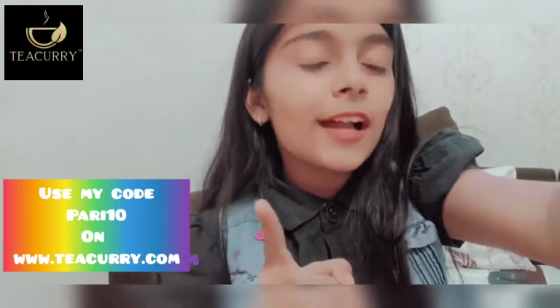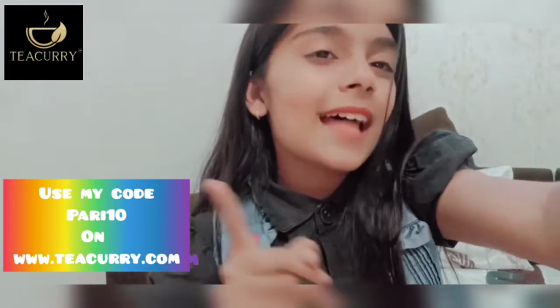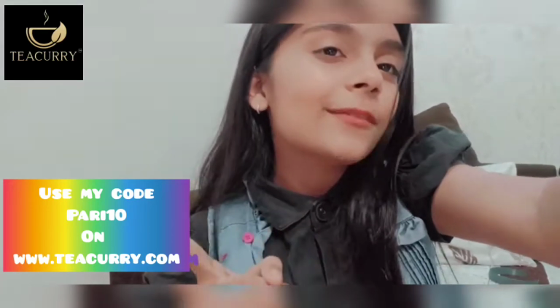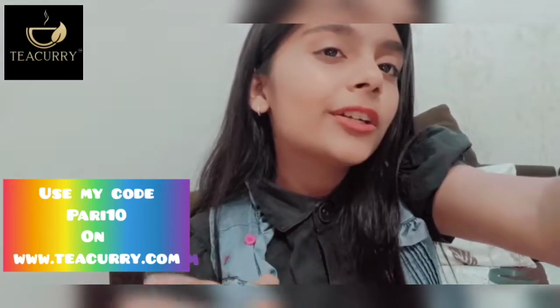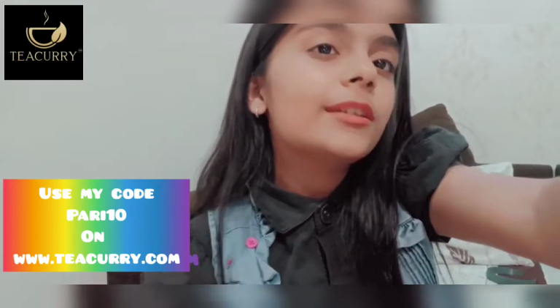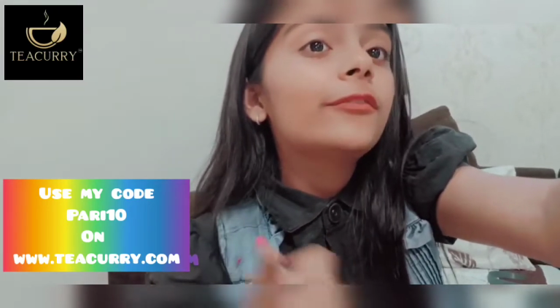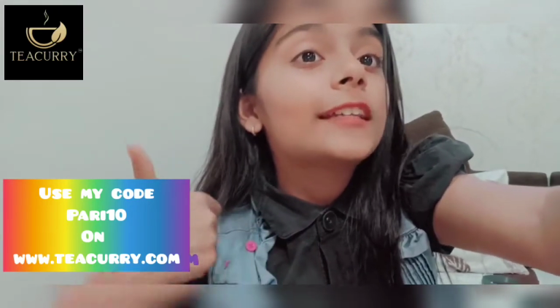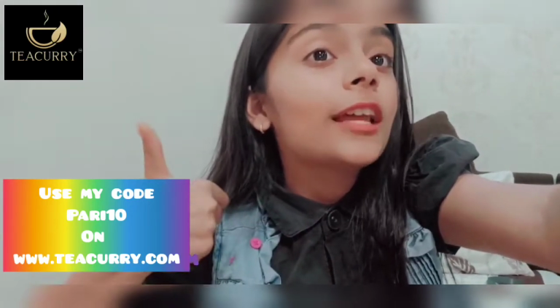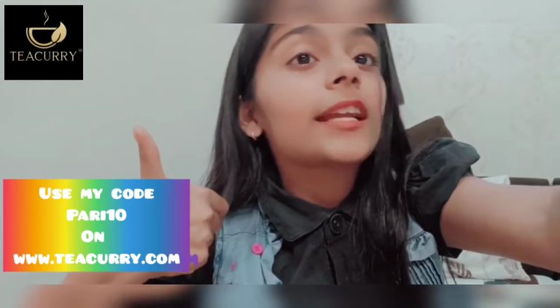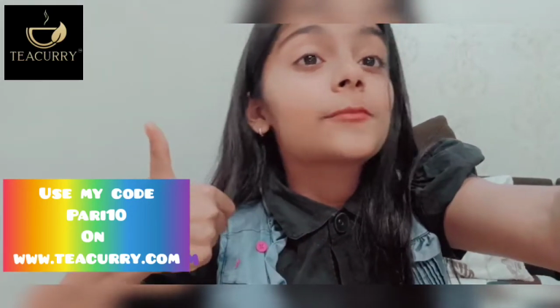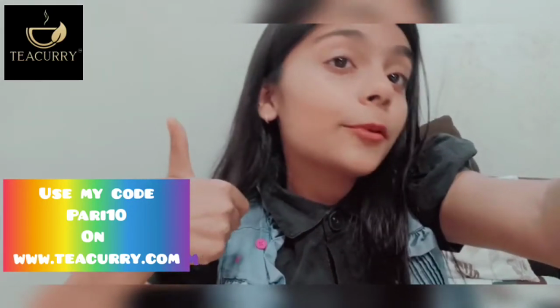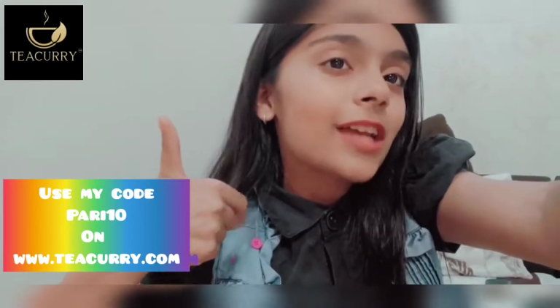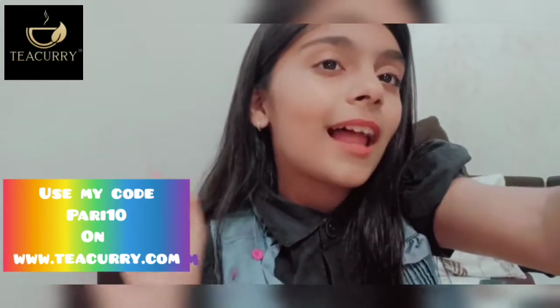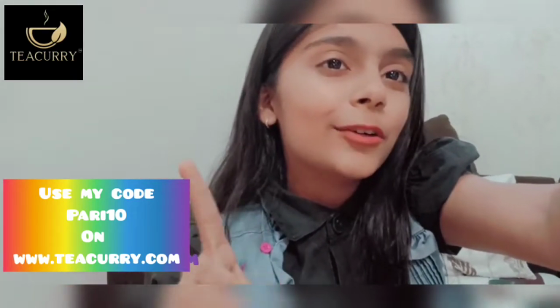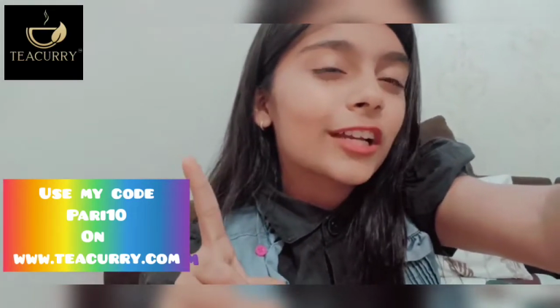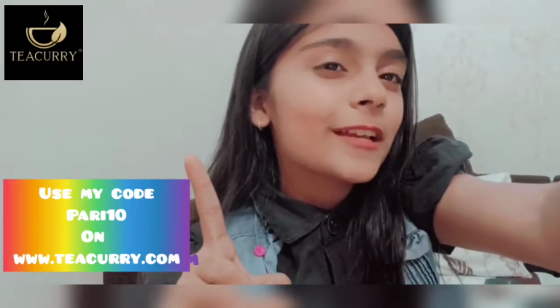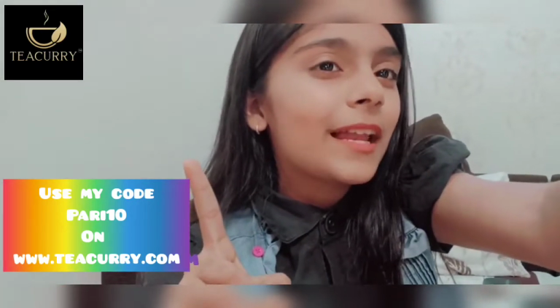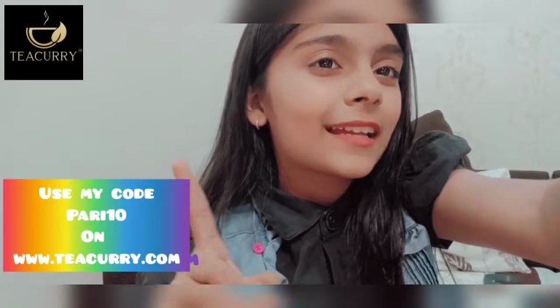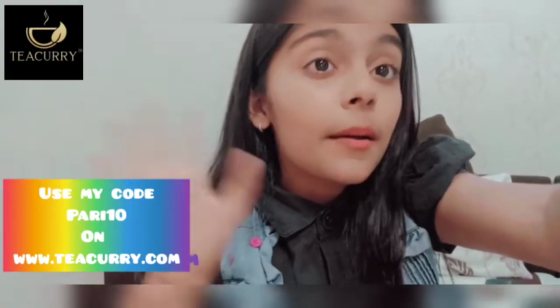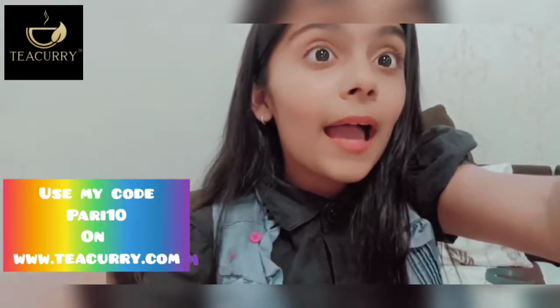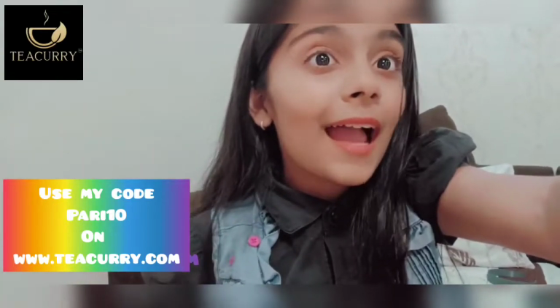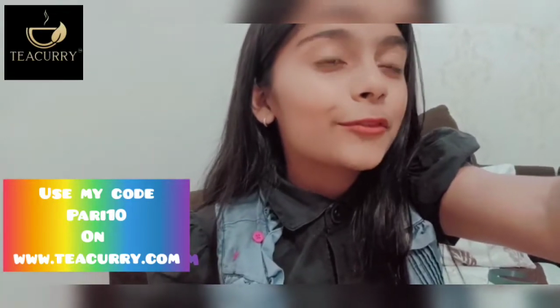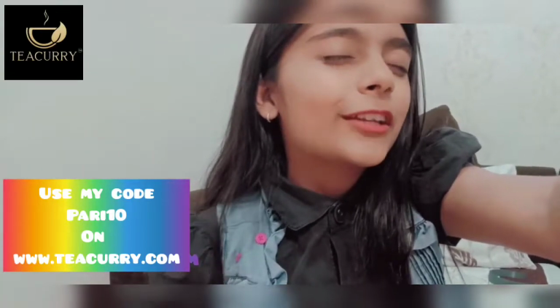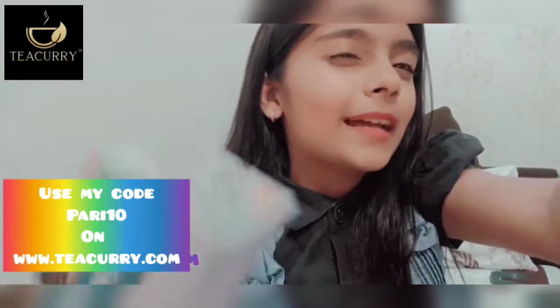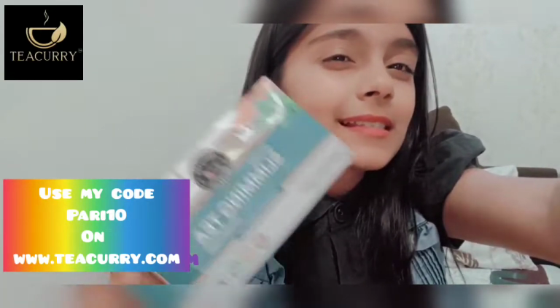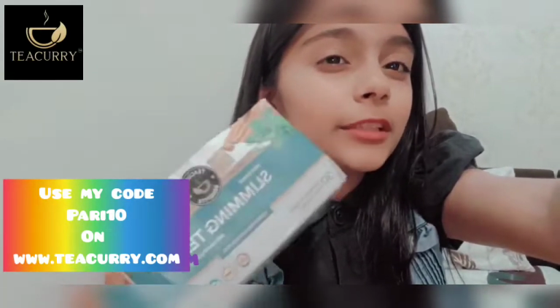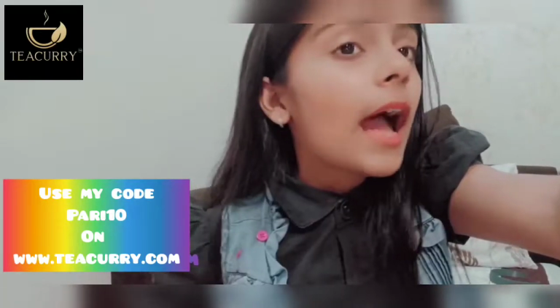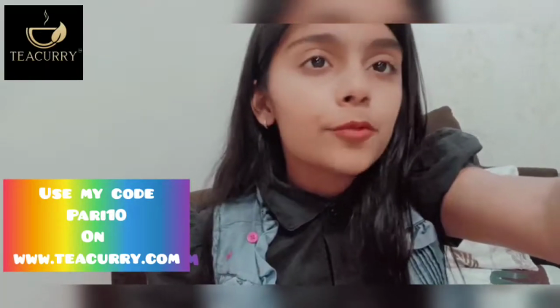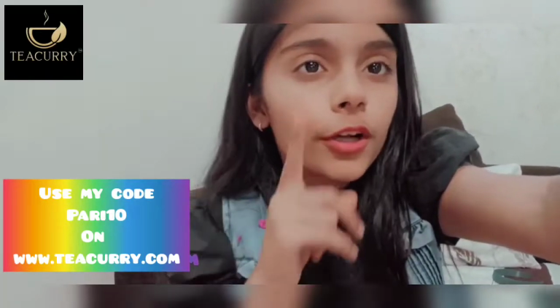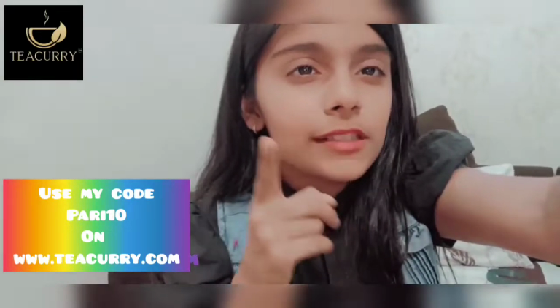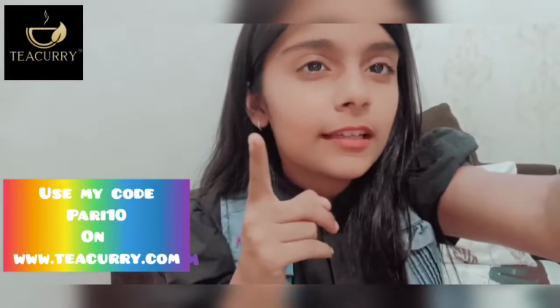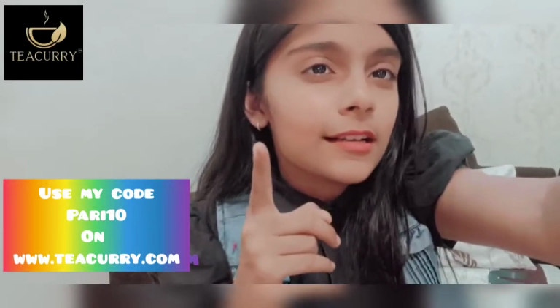So guys, that's it for today's video. If you liked it, do like, share, and subscribe to my channel. And don't forget to press the bell icon. Bye! And don't forget to buy this slimming tea — I'm sure you will see the results.